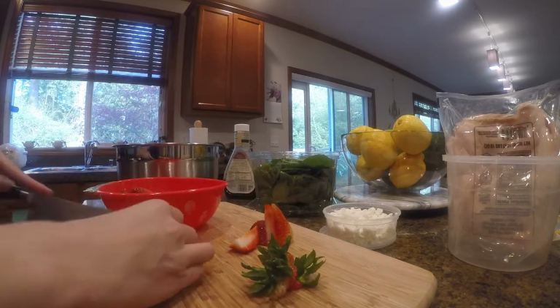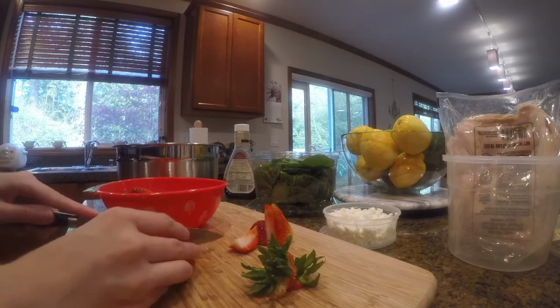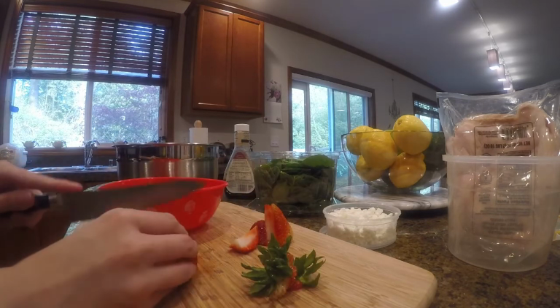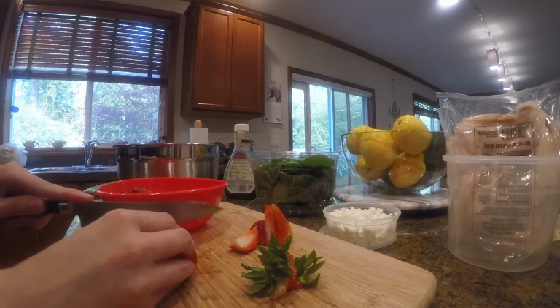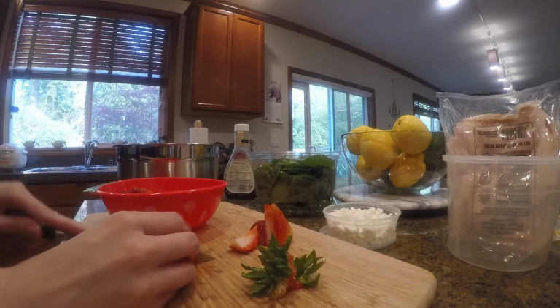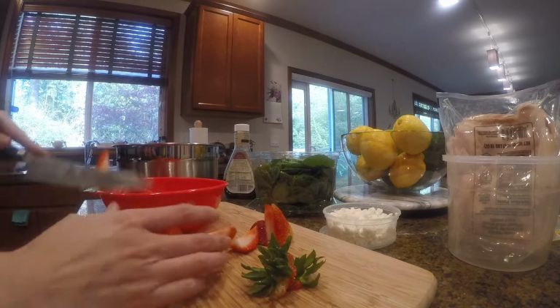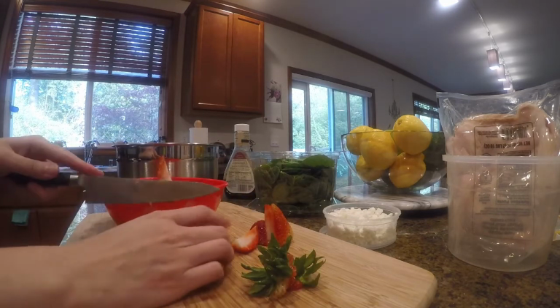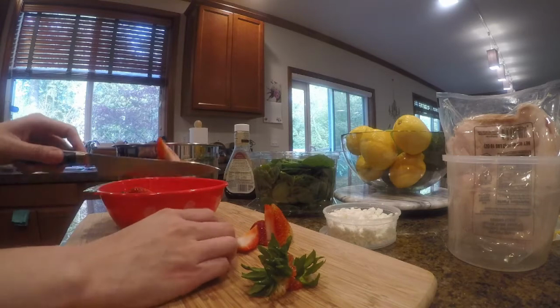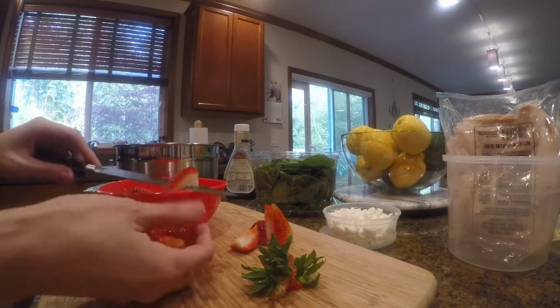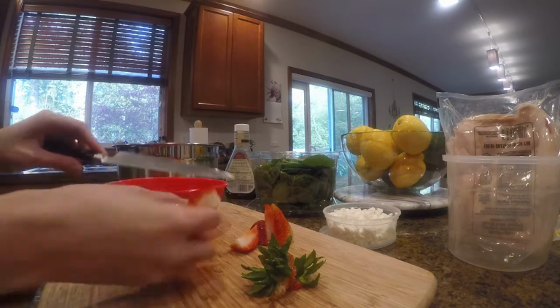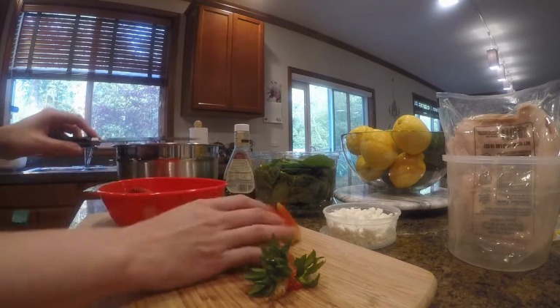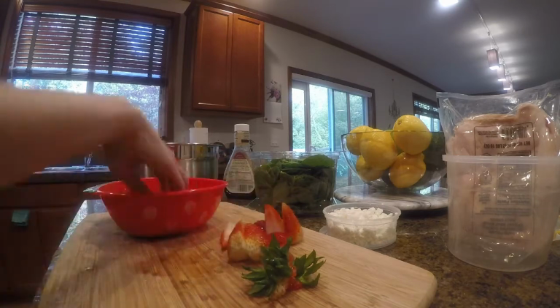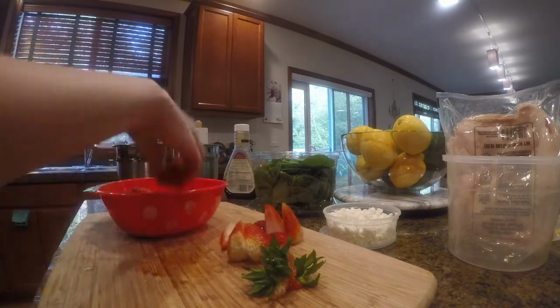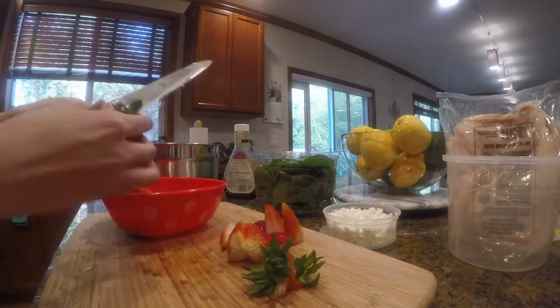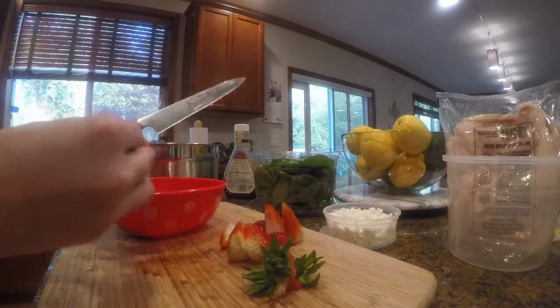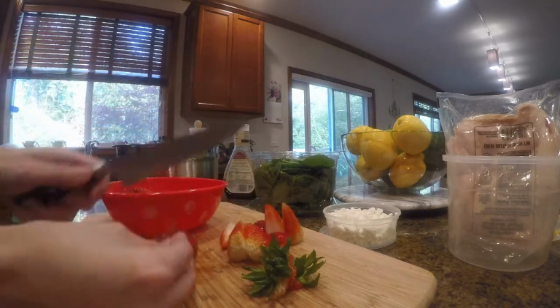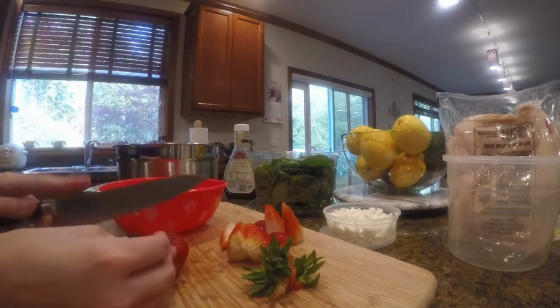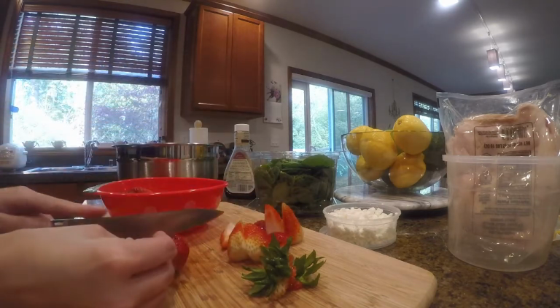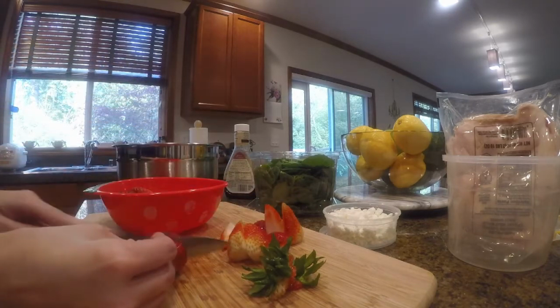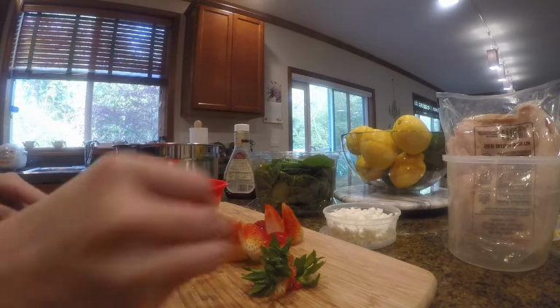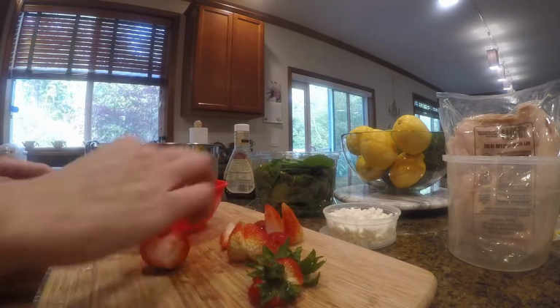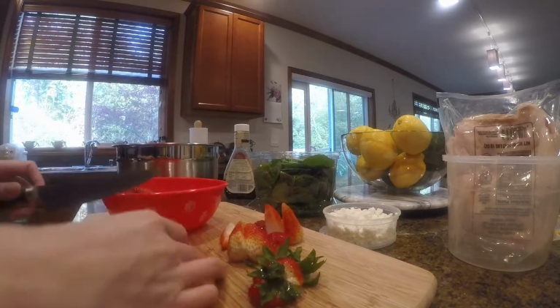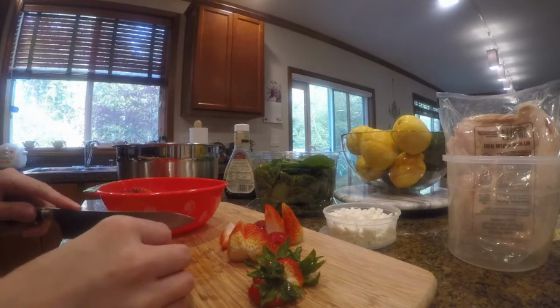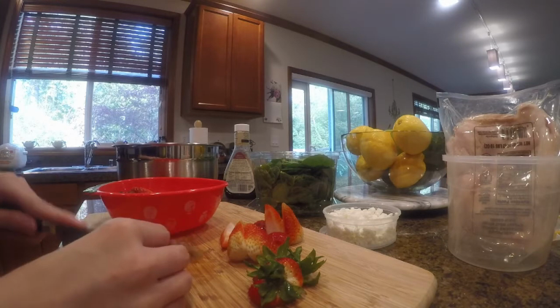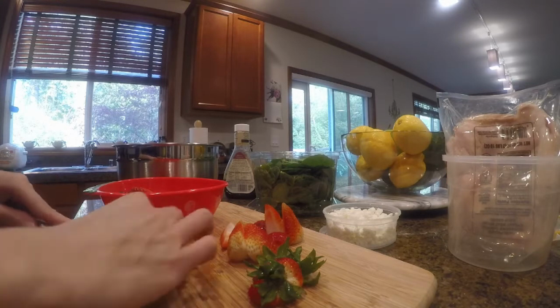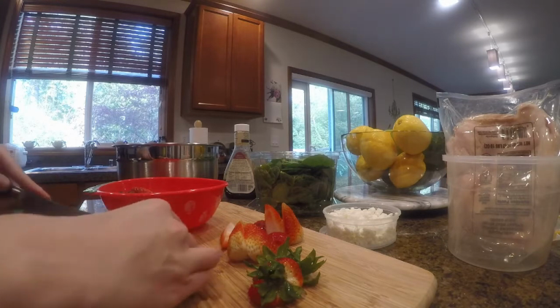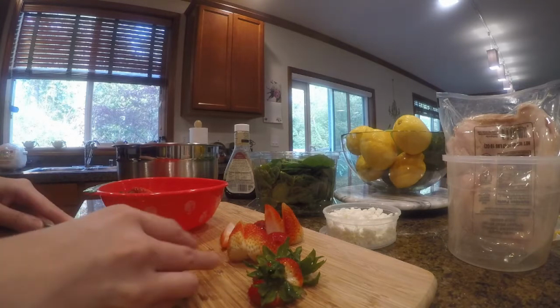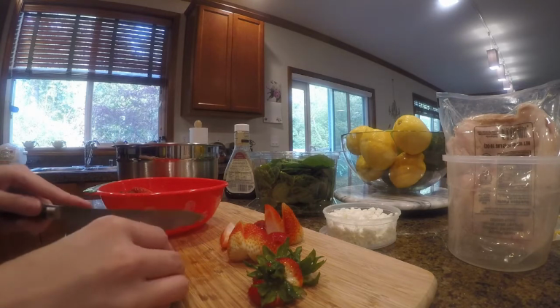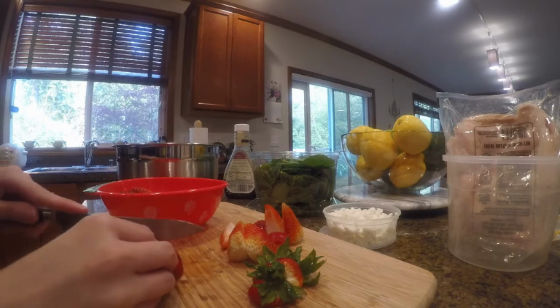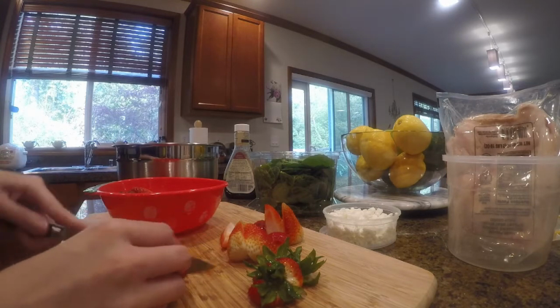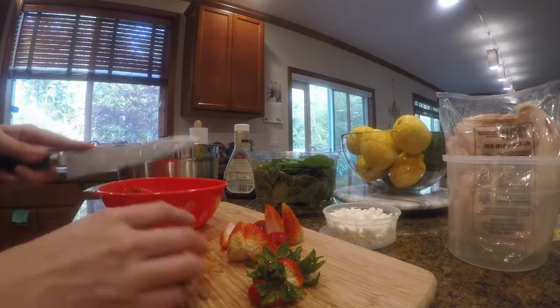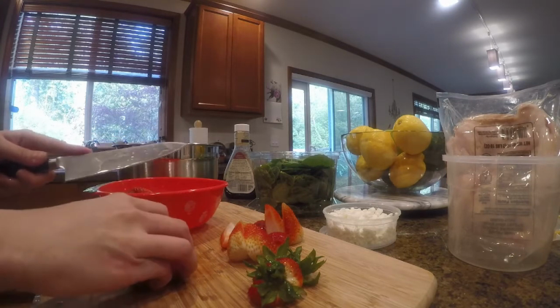In a salad there's generally a fruit ingredient, leafy ingredient, and then protein, cheese, and nuts.